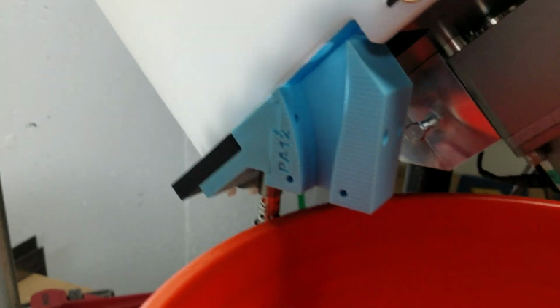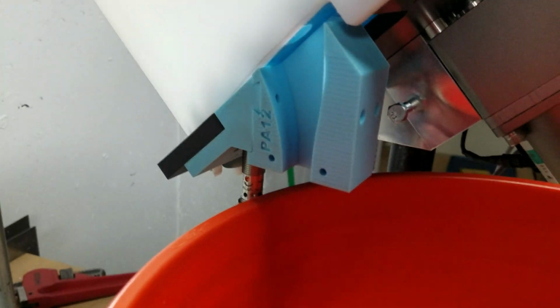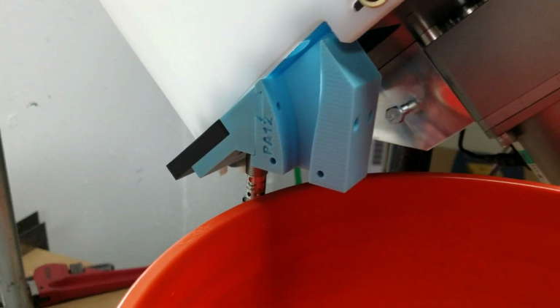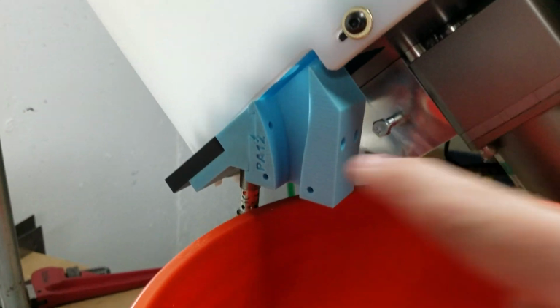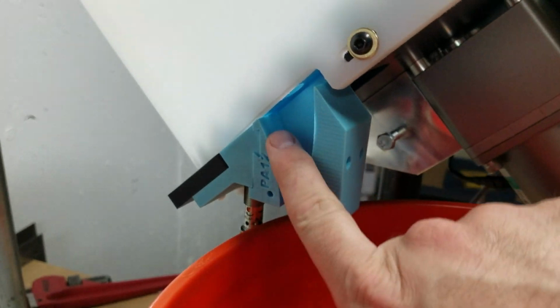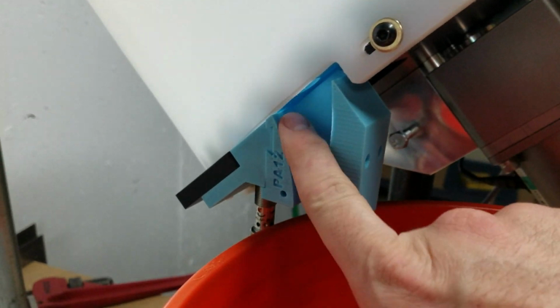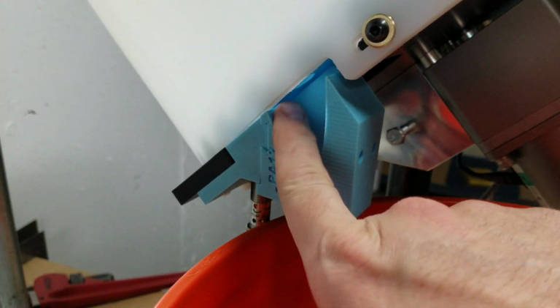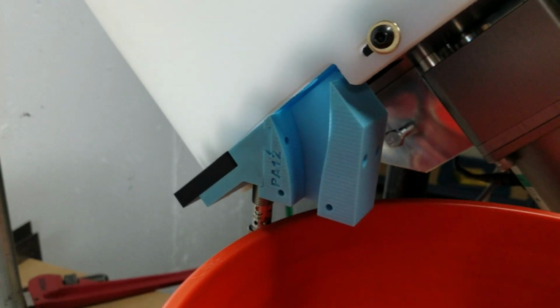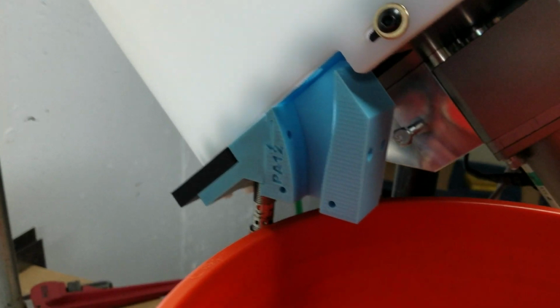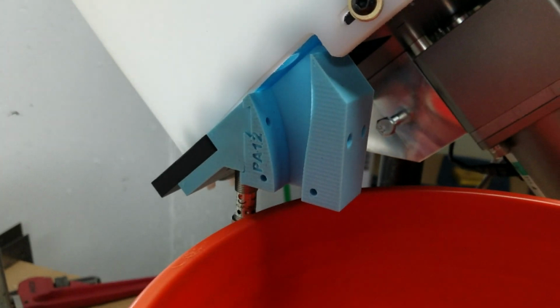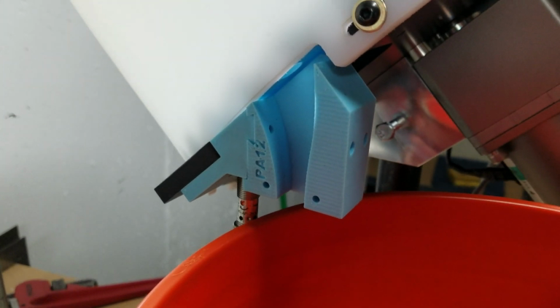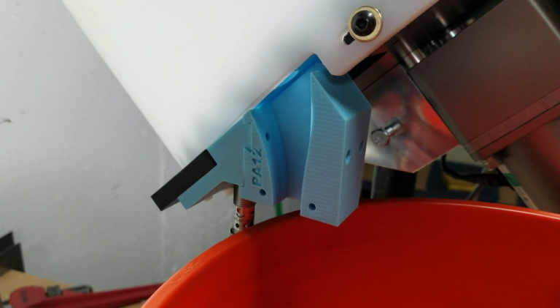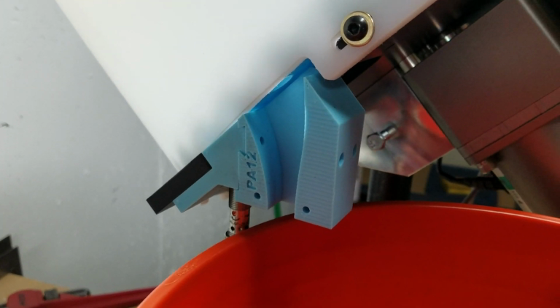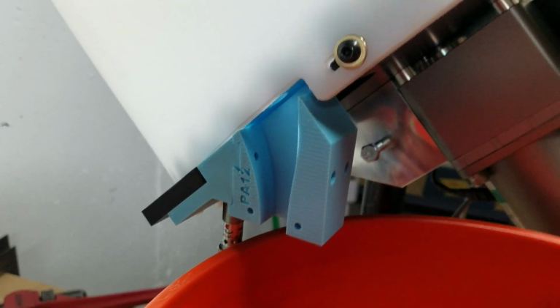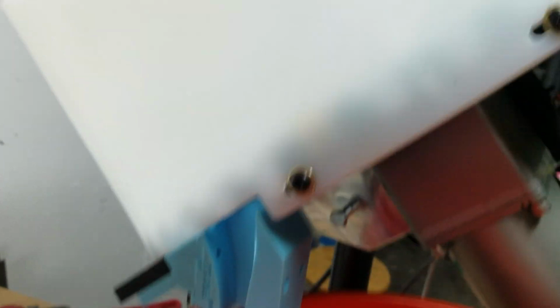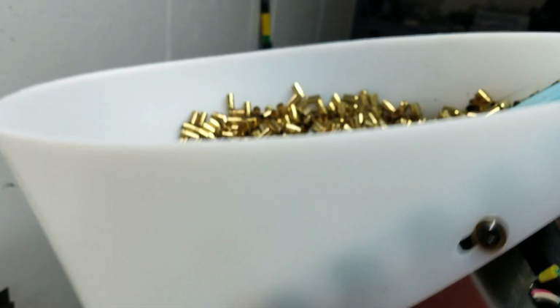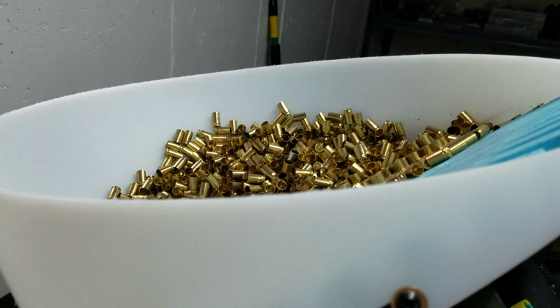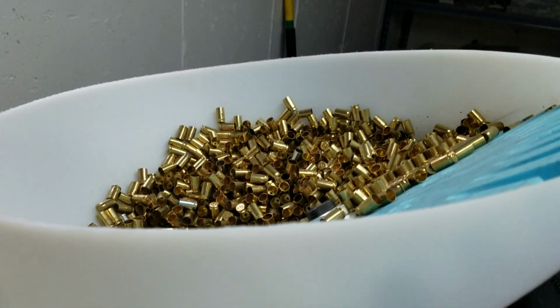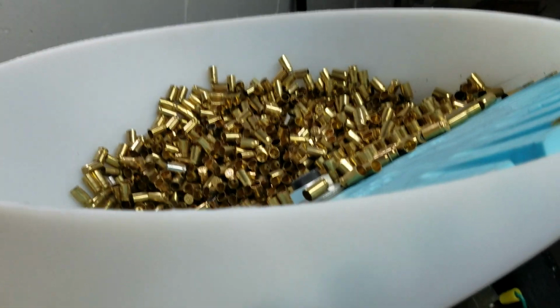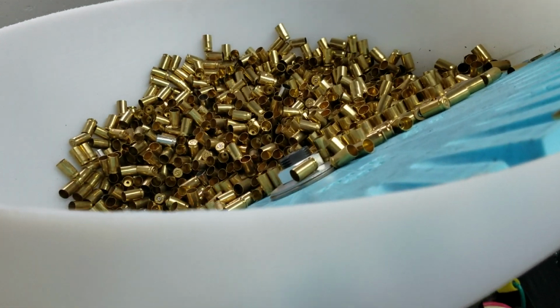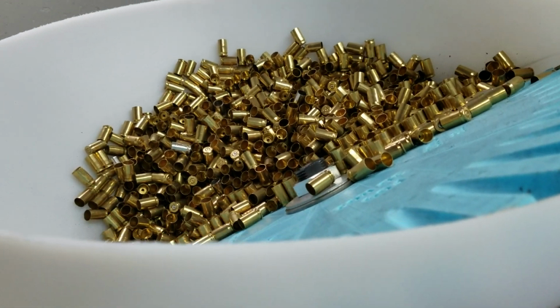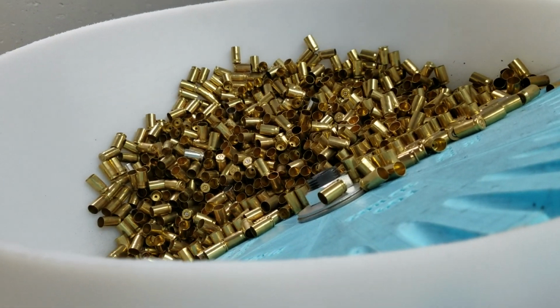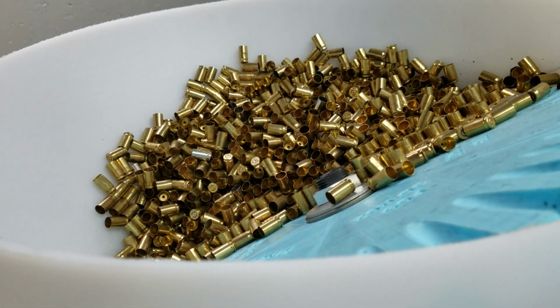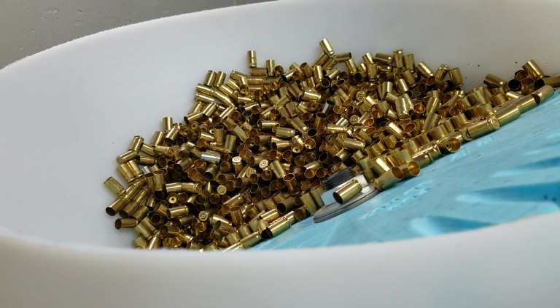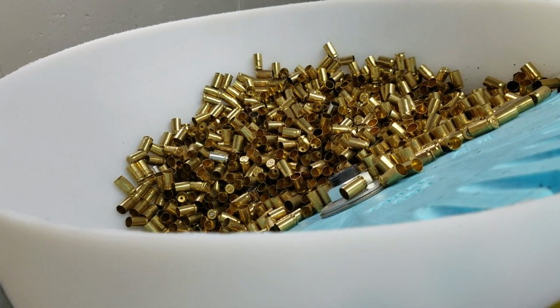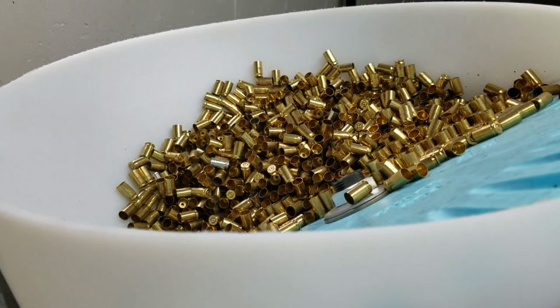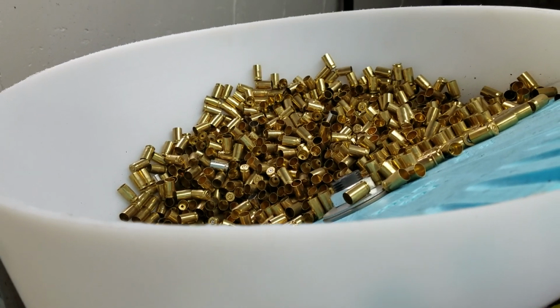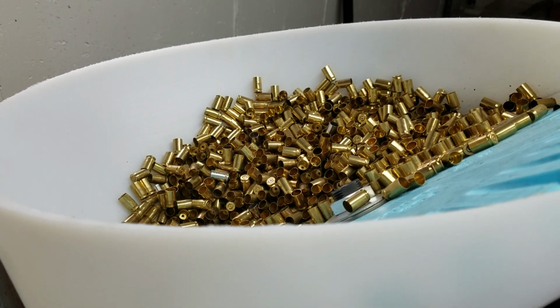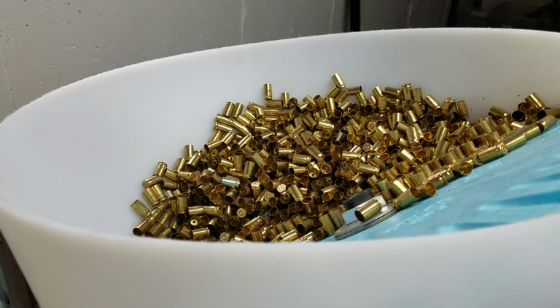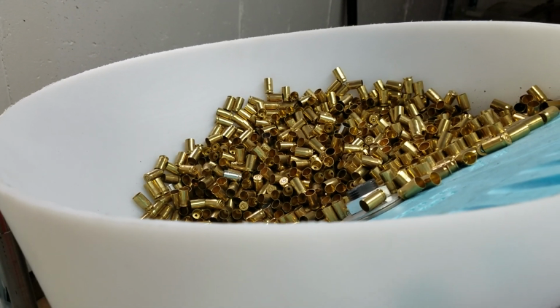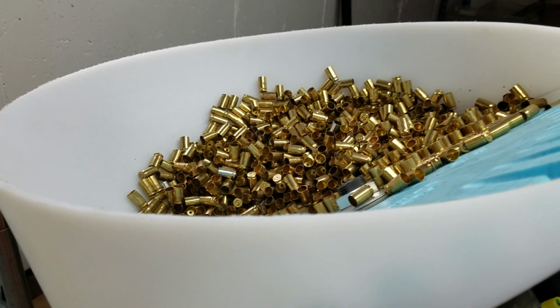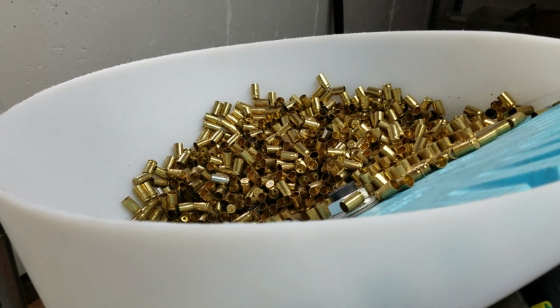As you can see, our anti-jamming technology works. This is dropping cases right around 15,000 an hour. Have a good weekend guys, happy Friday.